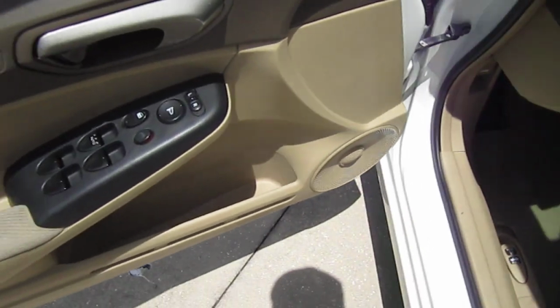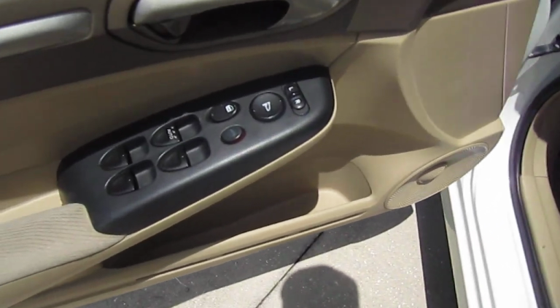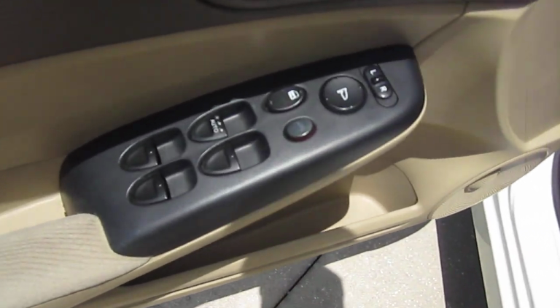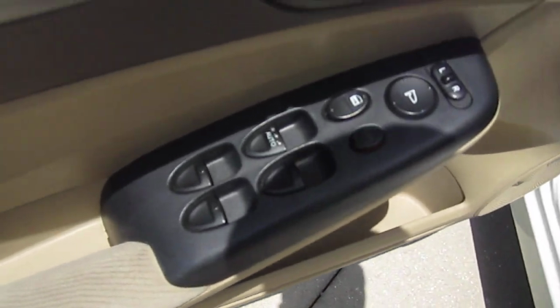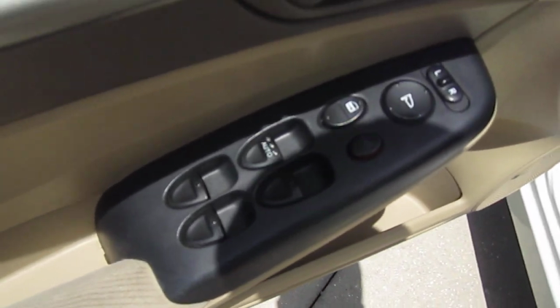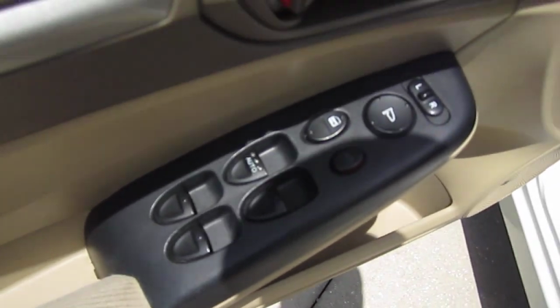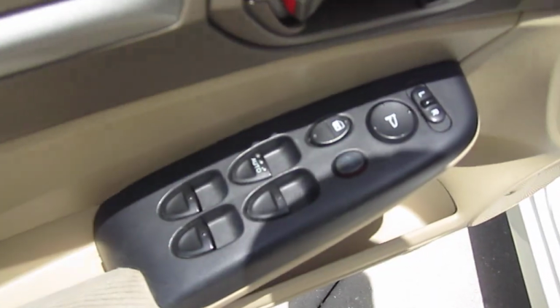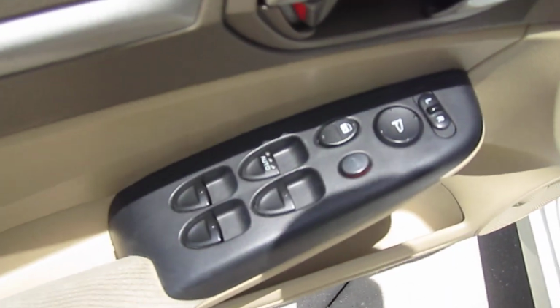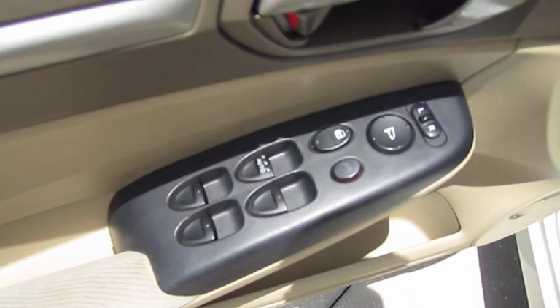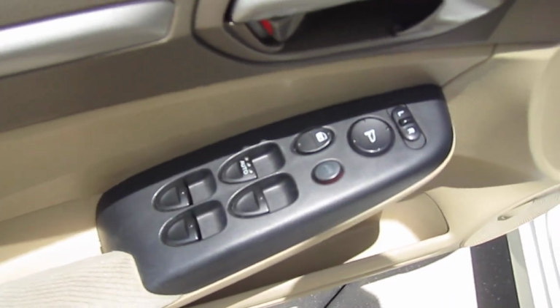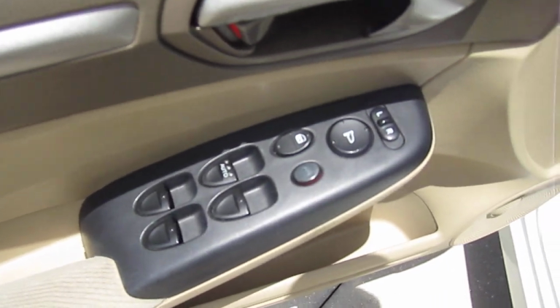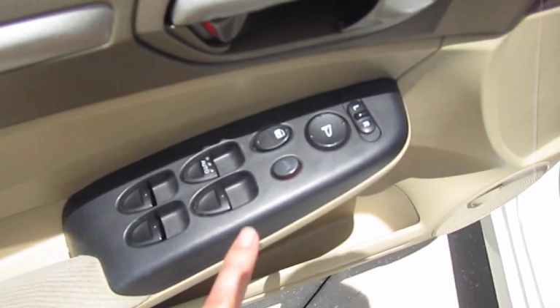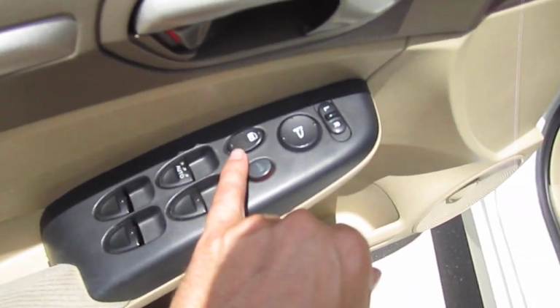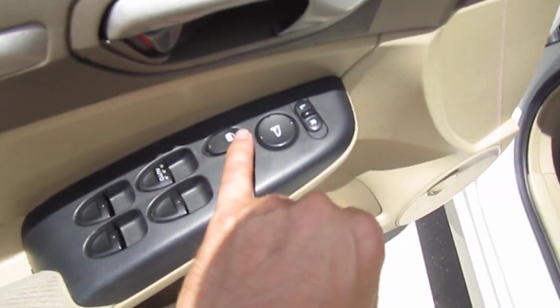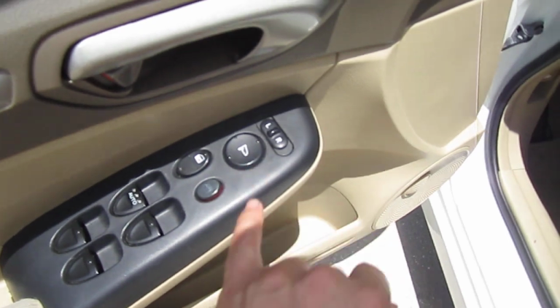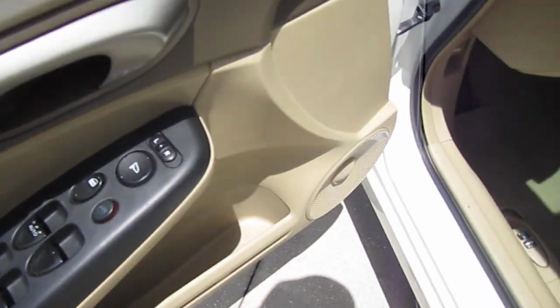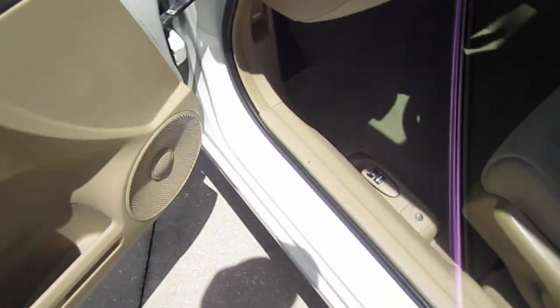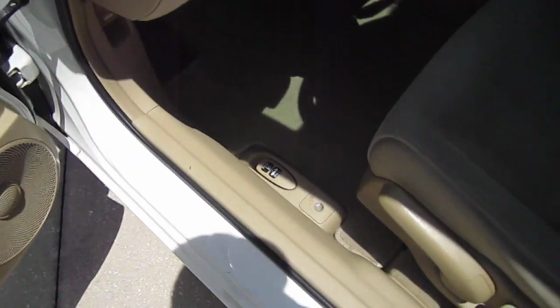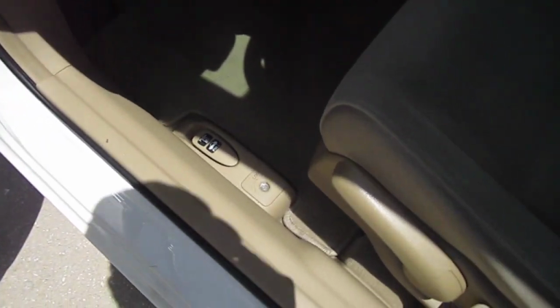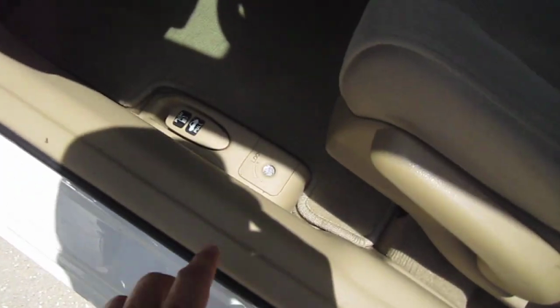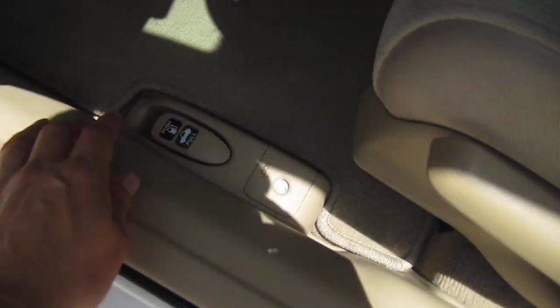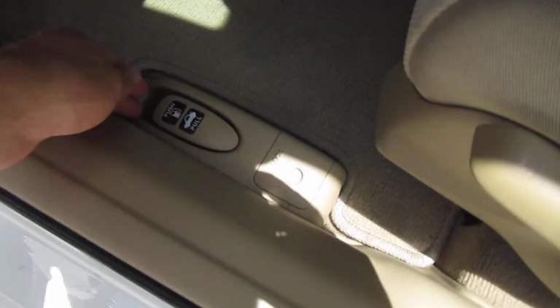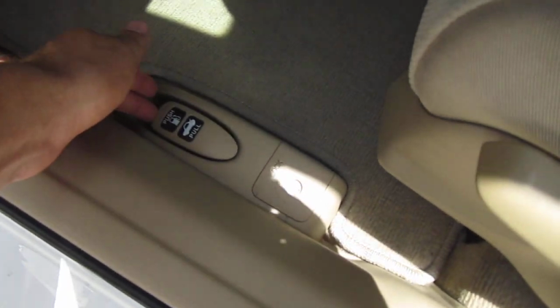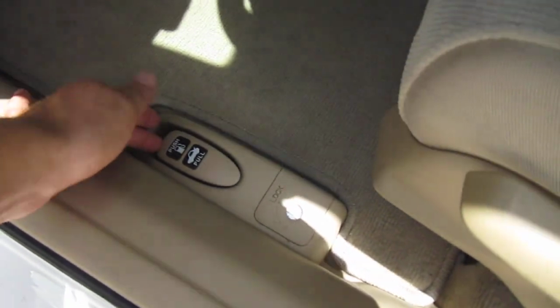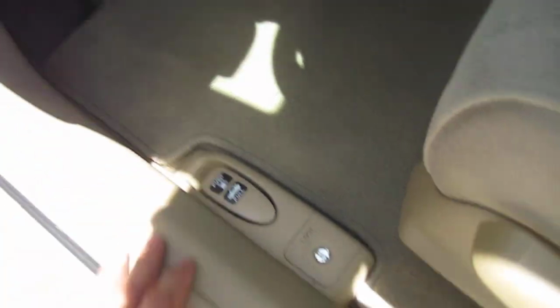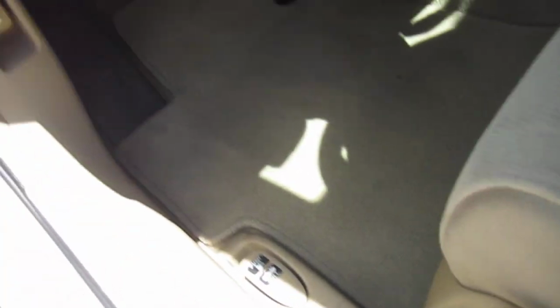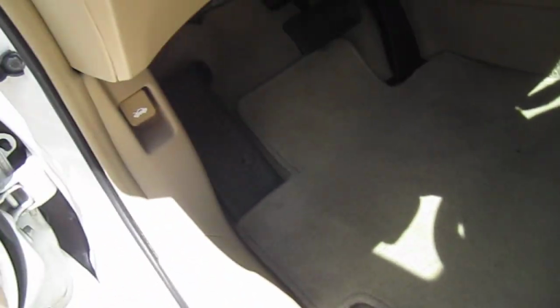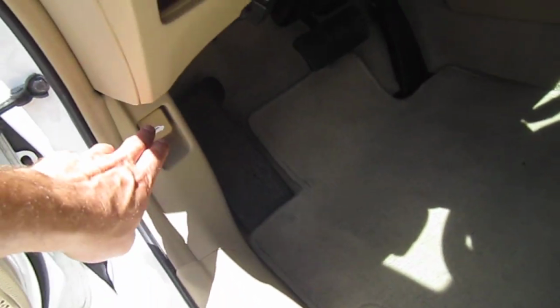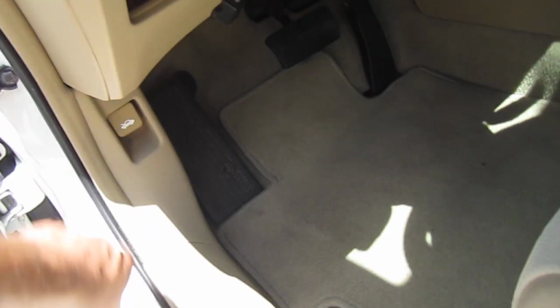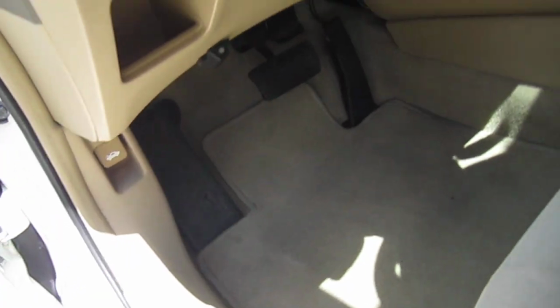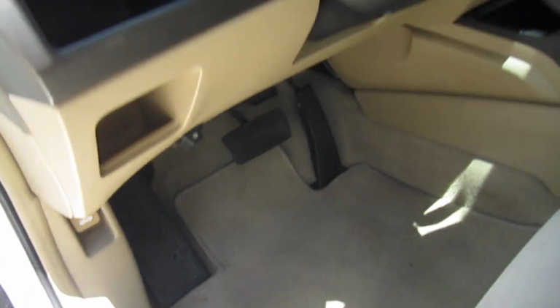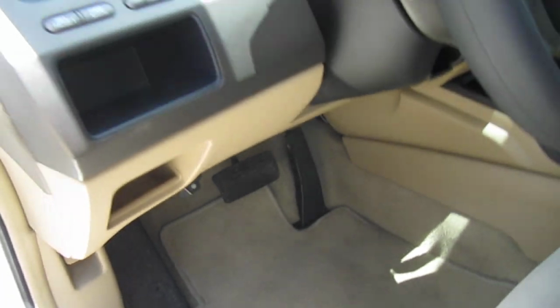Over here on the driver side we have an automatic up-down window, power locks, and power side-view mirrors. Down below we have our fuel and trunk release, and the hood latch is down there as well.